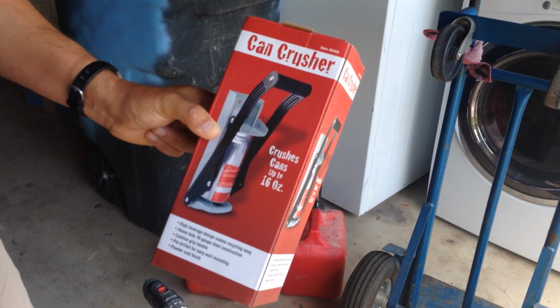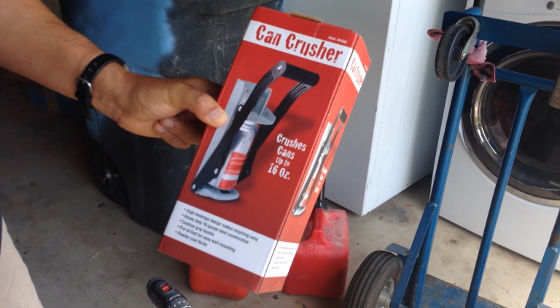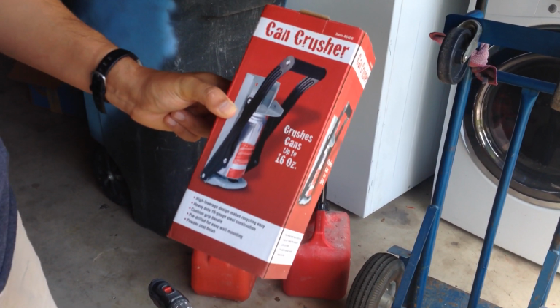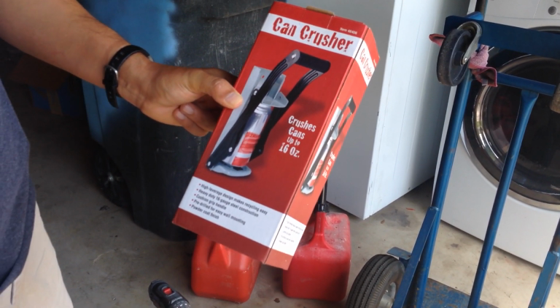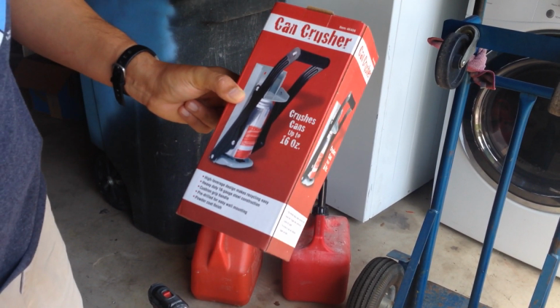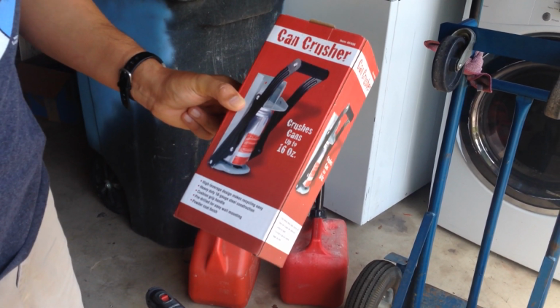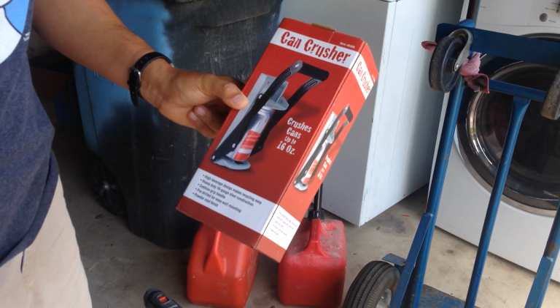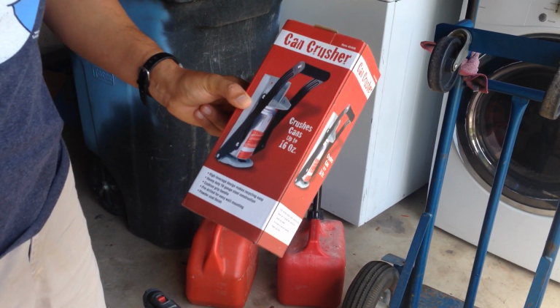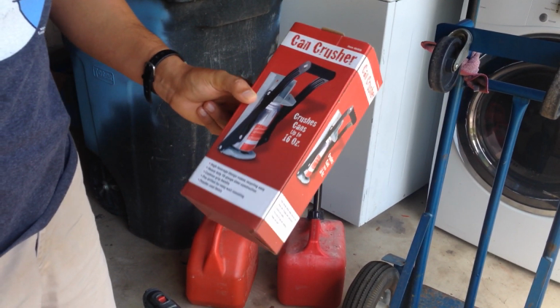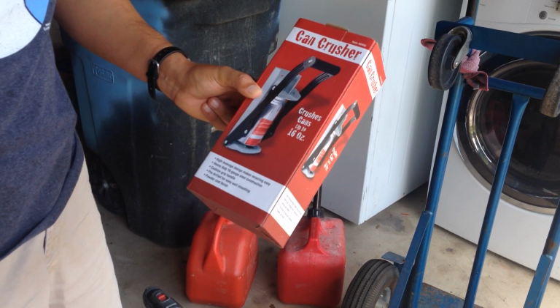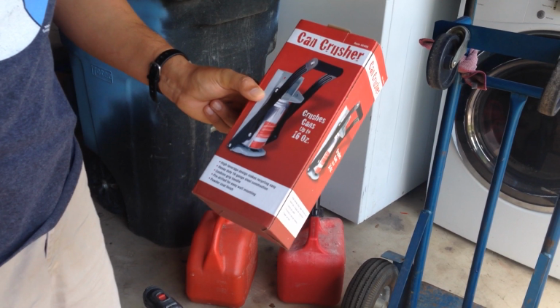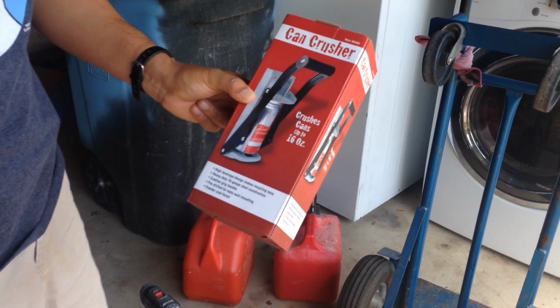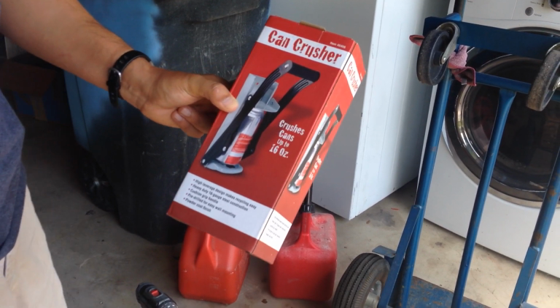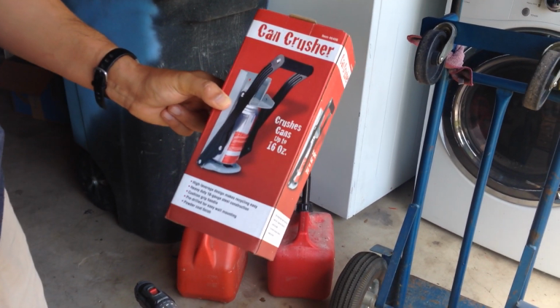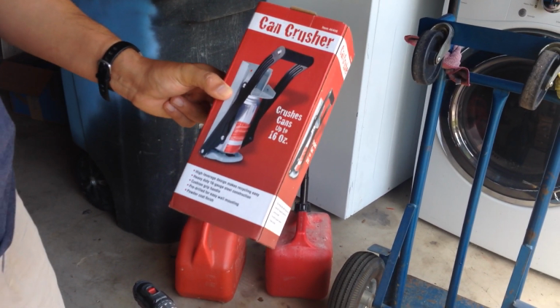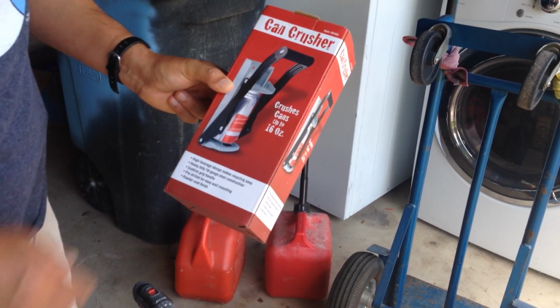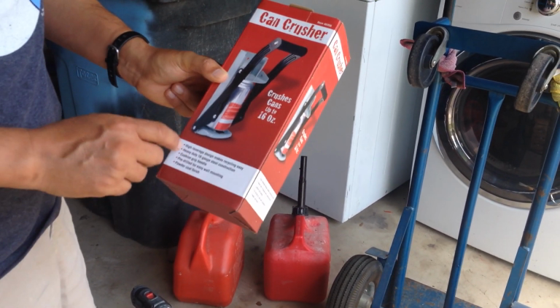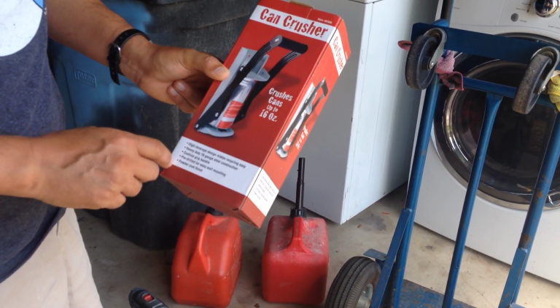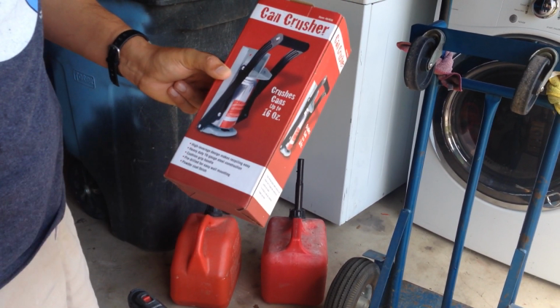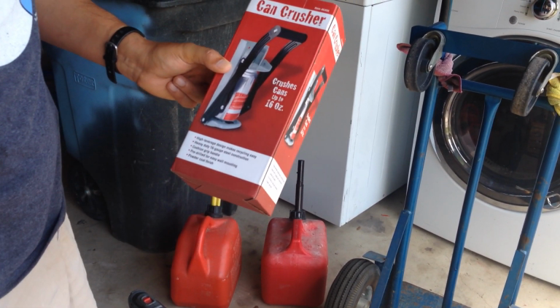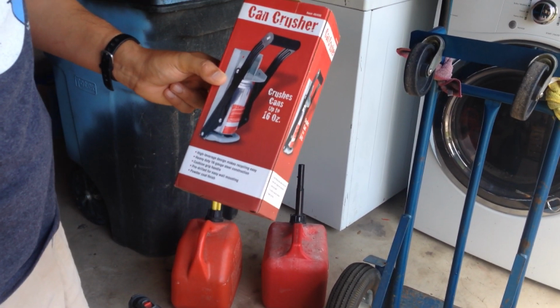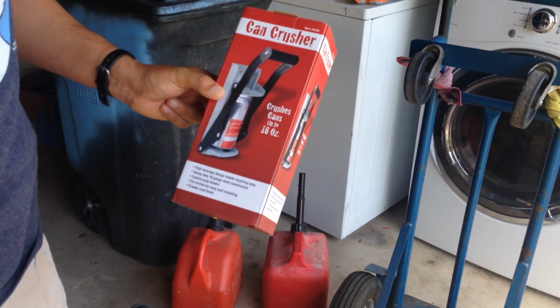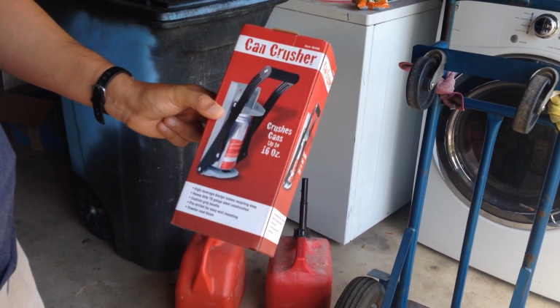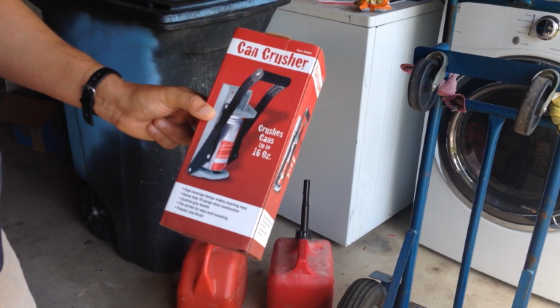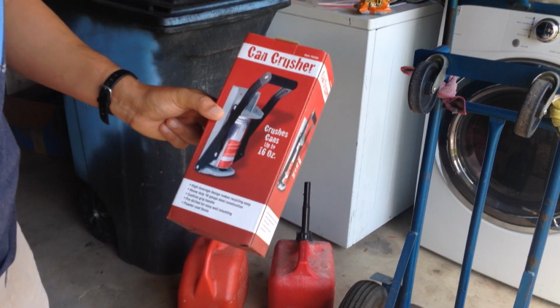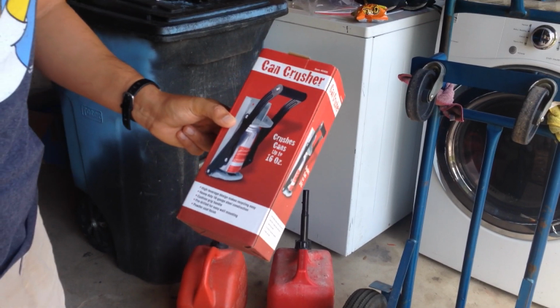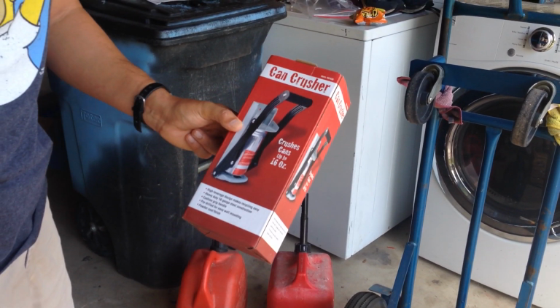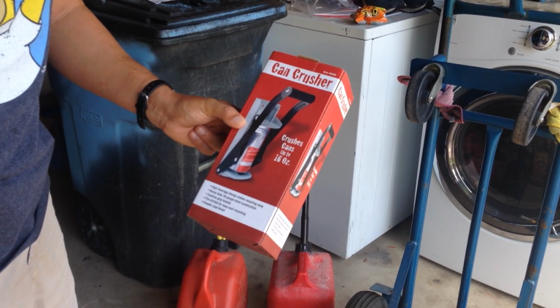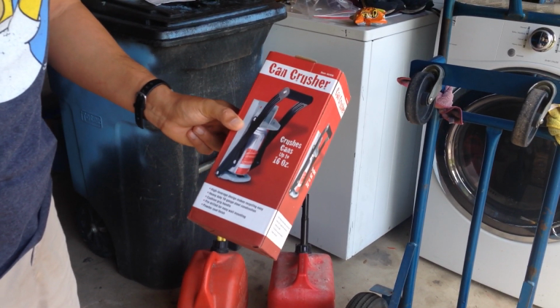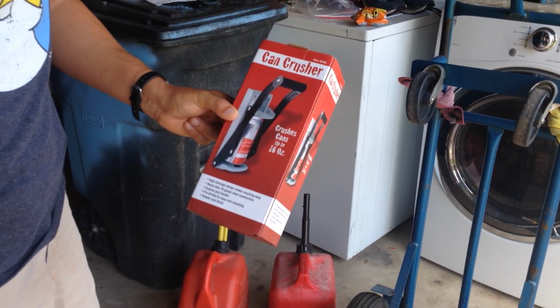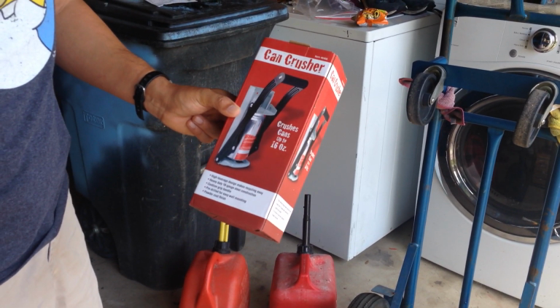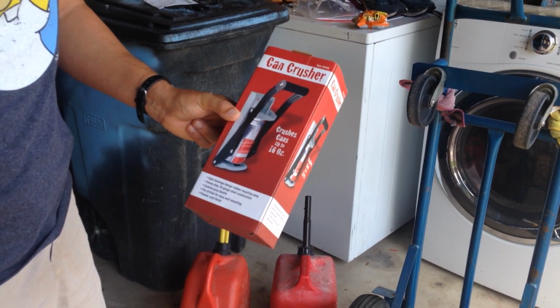They do have a multi-can crusher, but I didn't buy that one — I went with the cheaper version. This one was $5.99, but they had a 20% off coupon, so I got it for around $4.69 or $4.79, something like that.